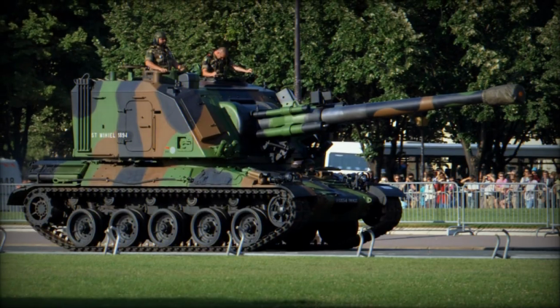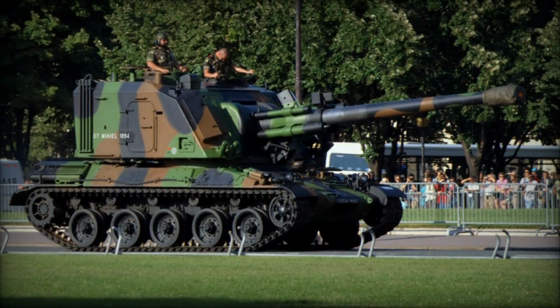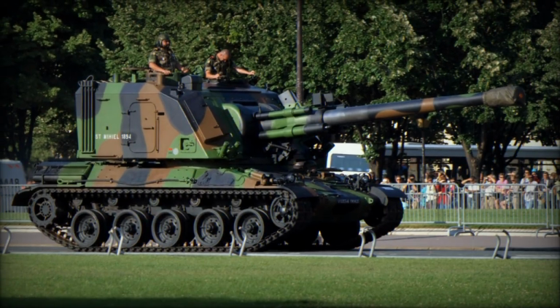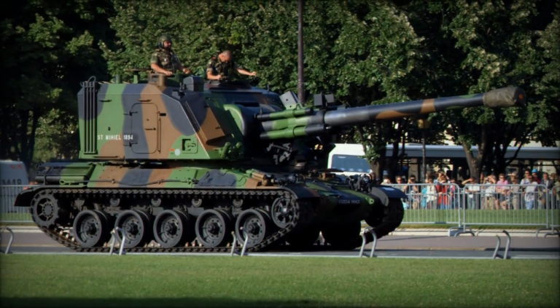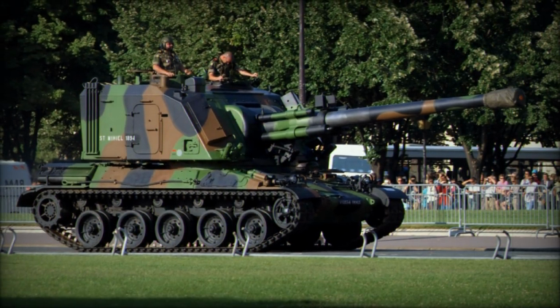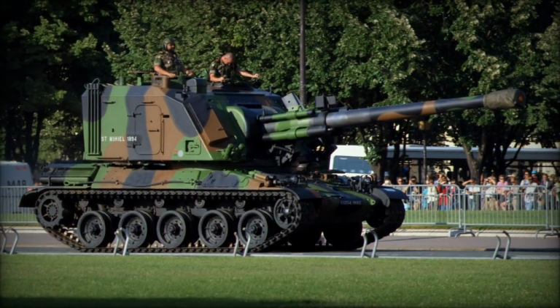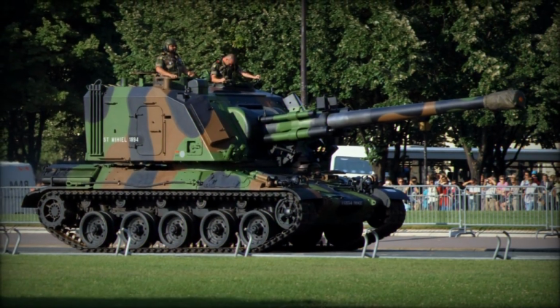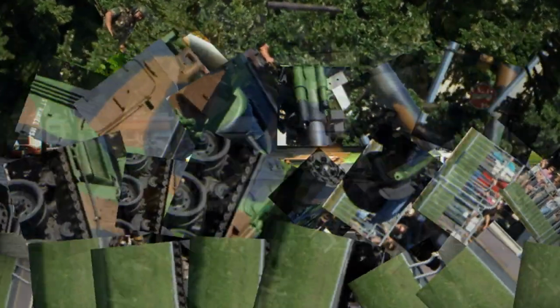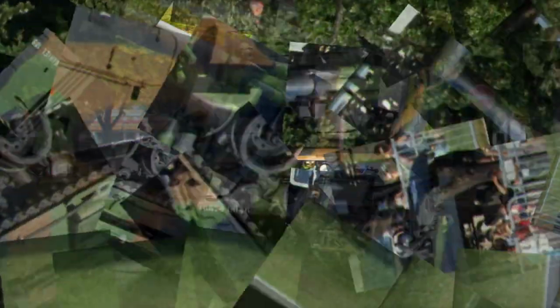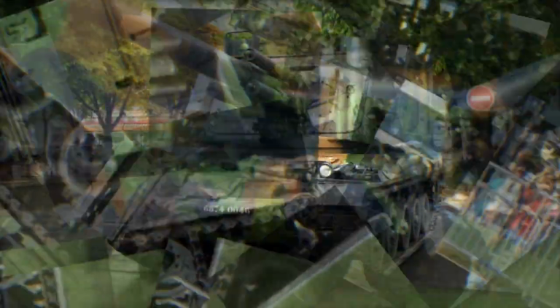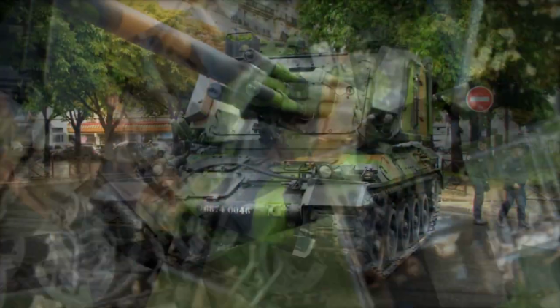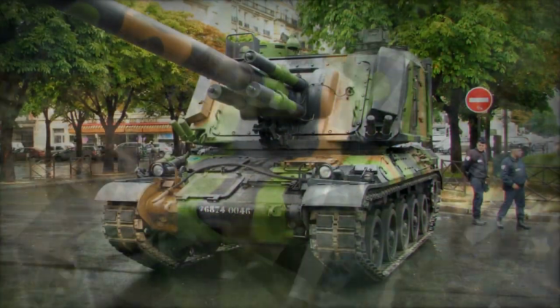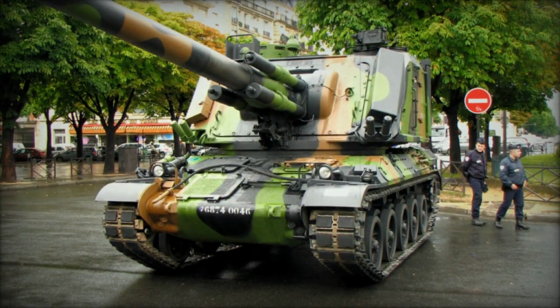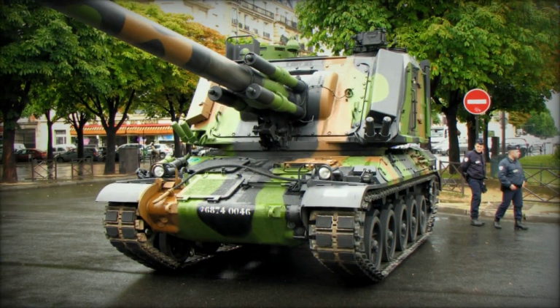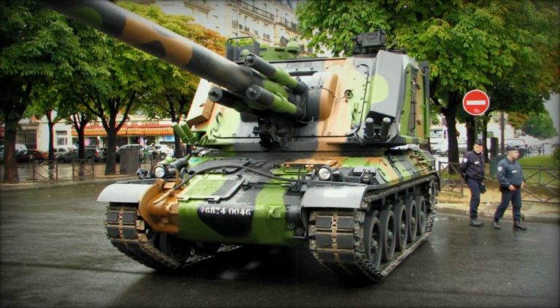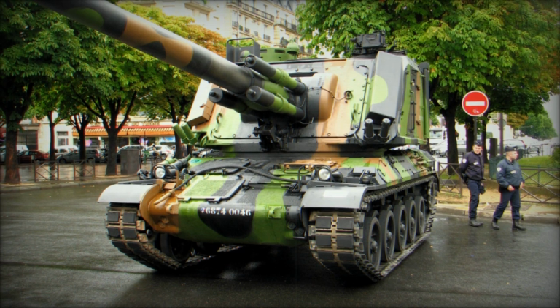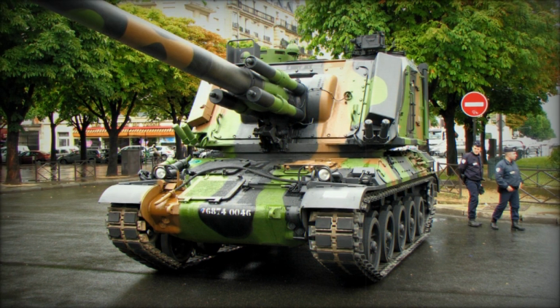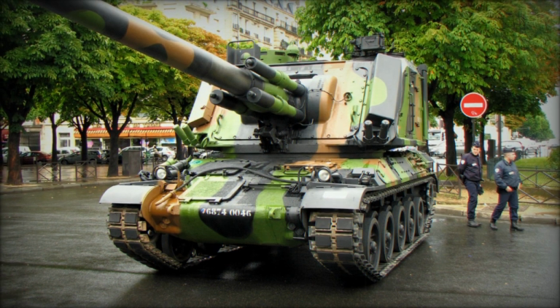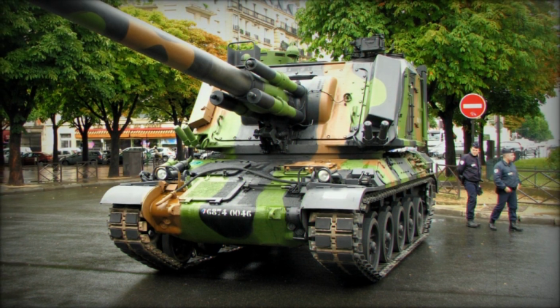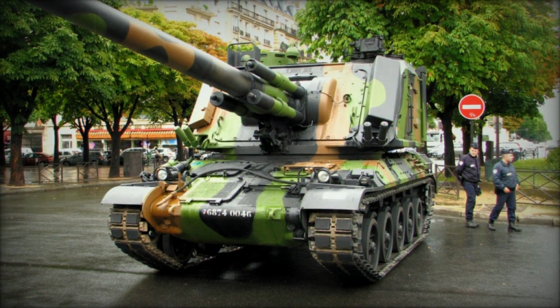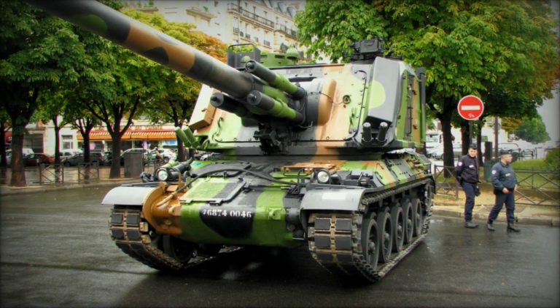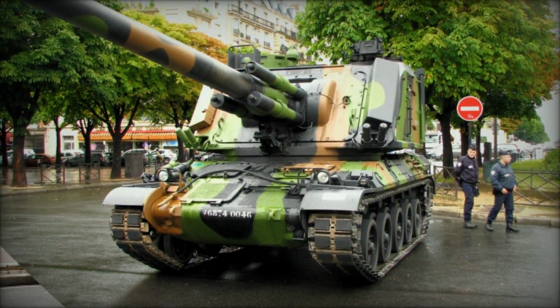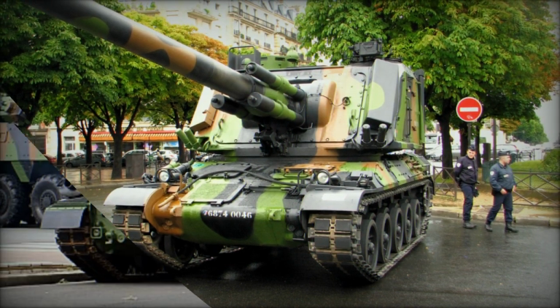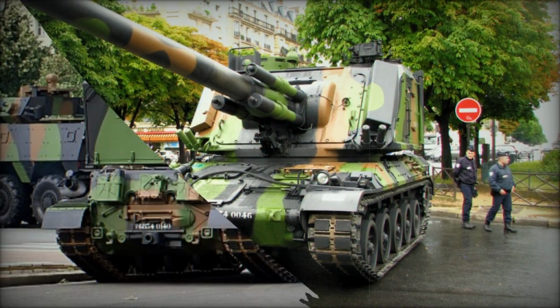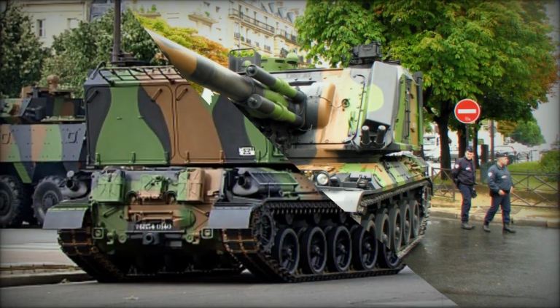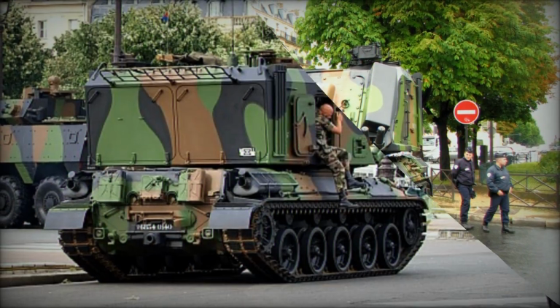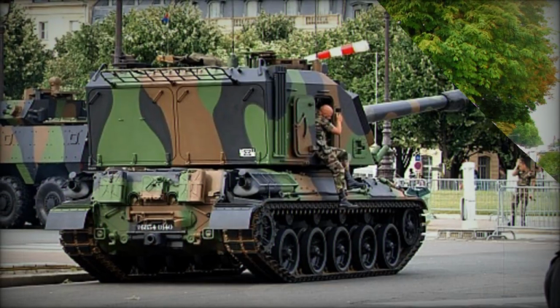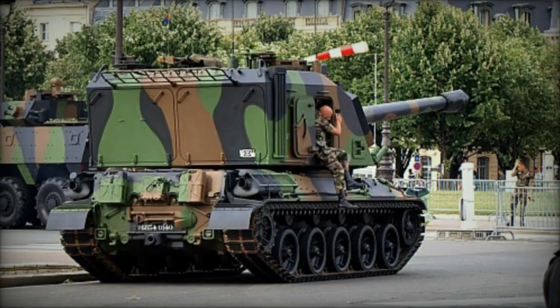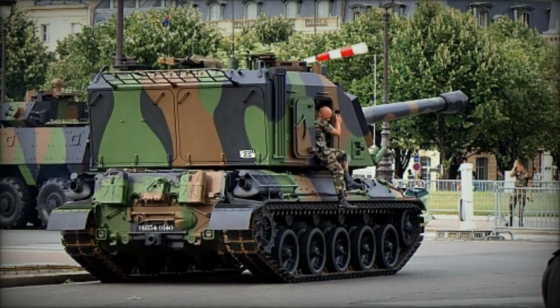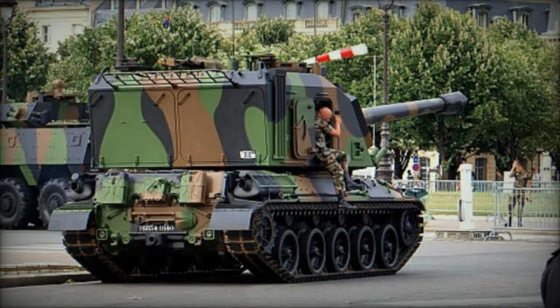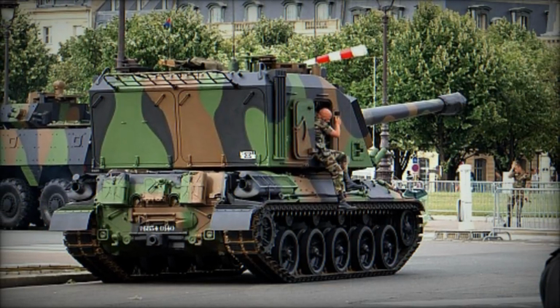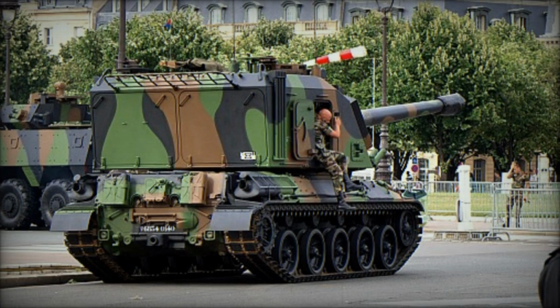Propelled by a Hispano-Suiza HS-110 multifuel diesel engine generating 720 horsepower, it delivers performance akin to its tank counterpart despite its heavier configuration.